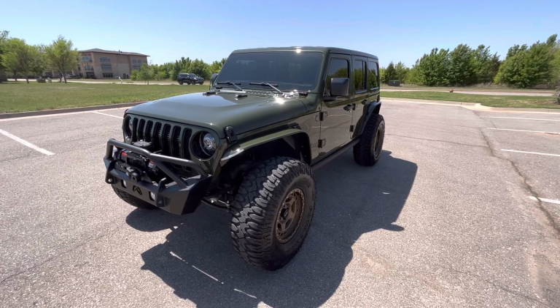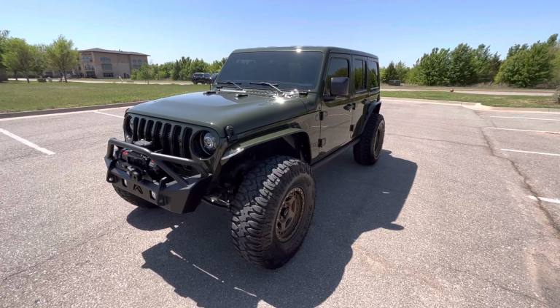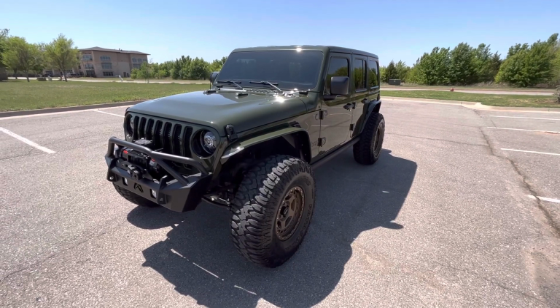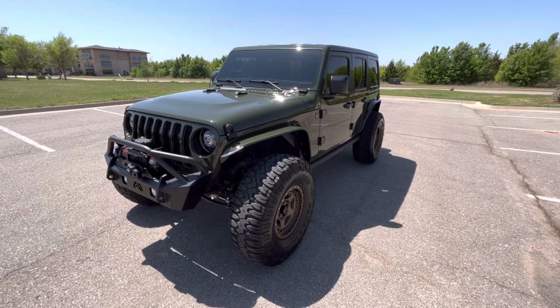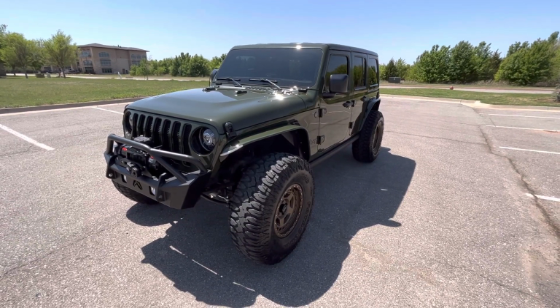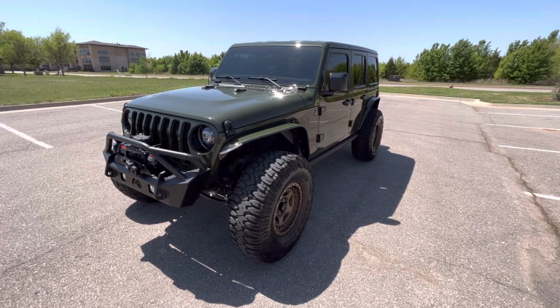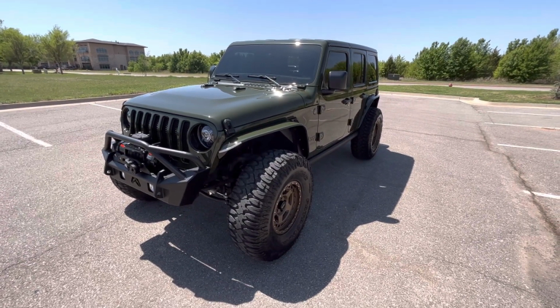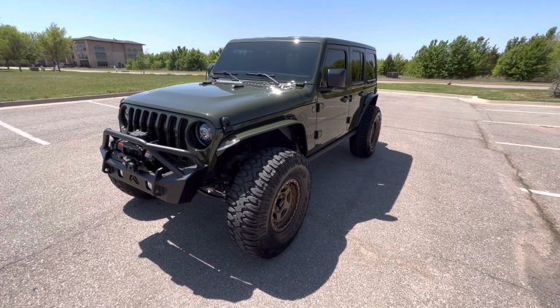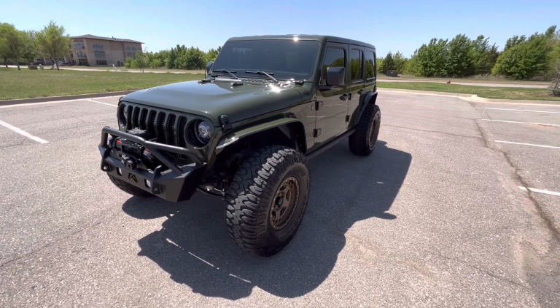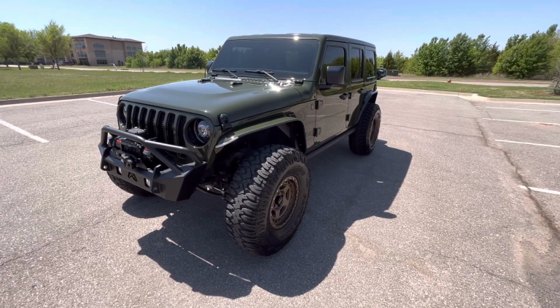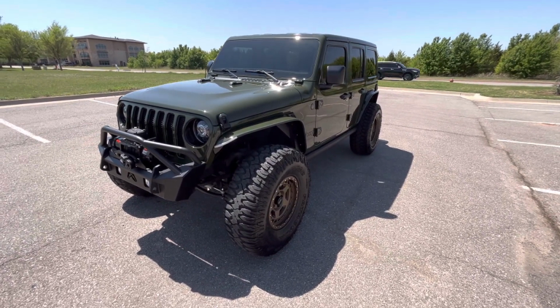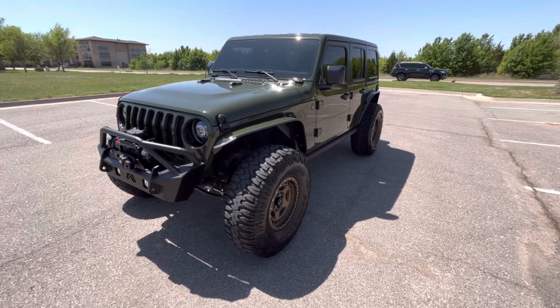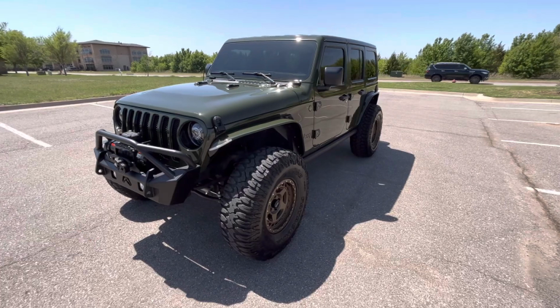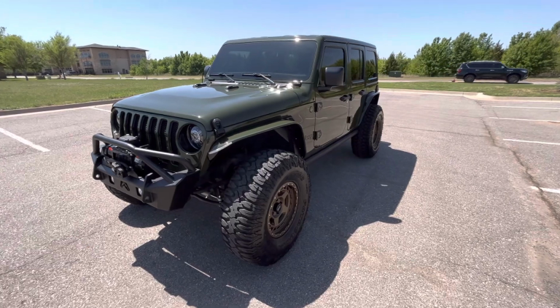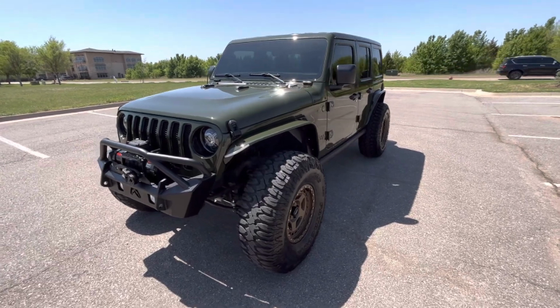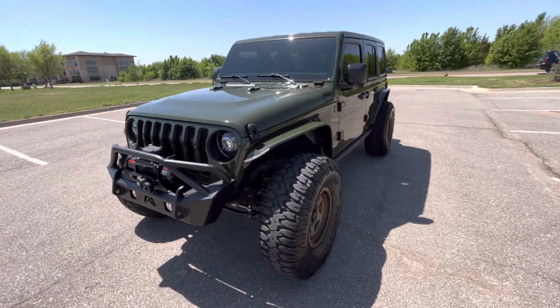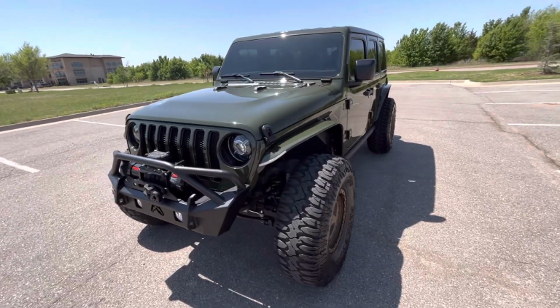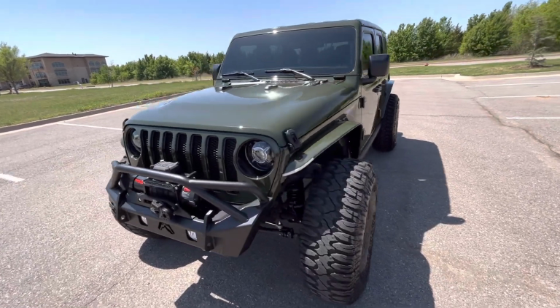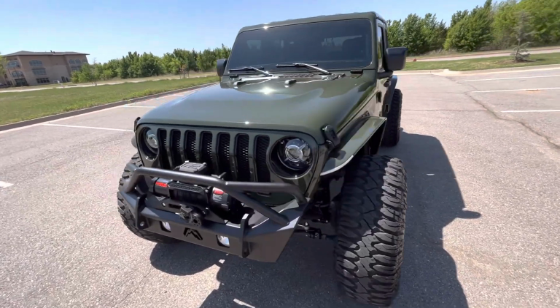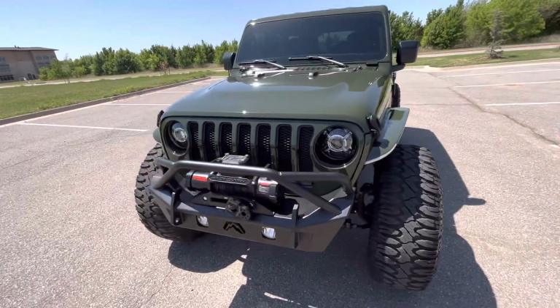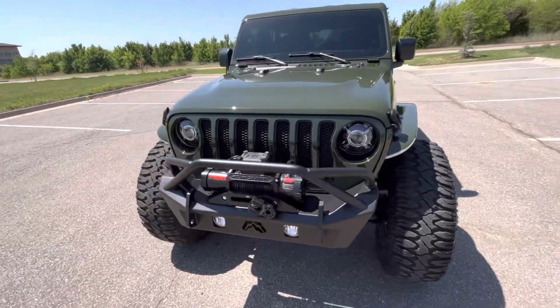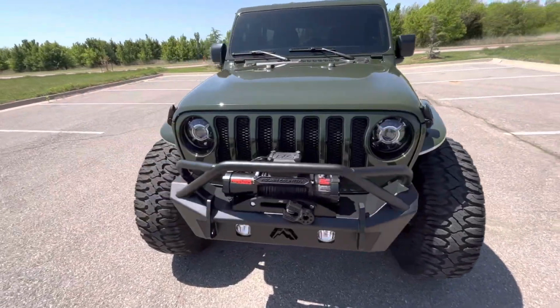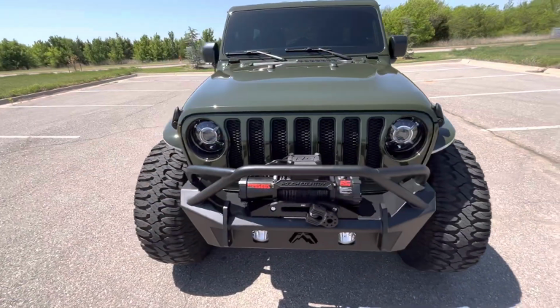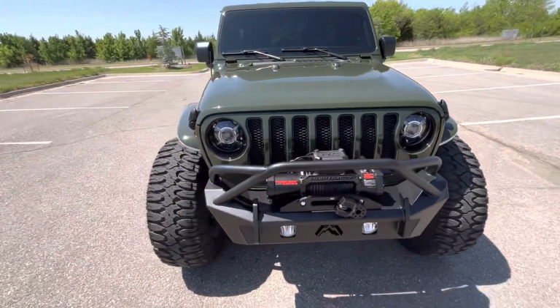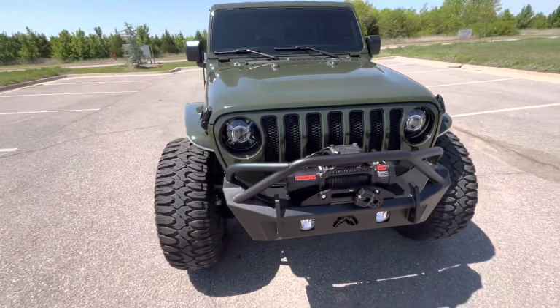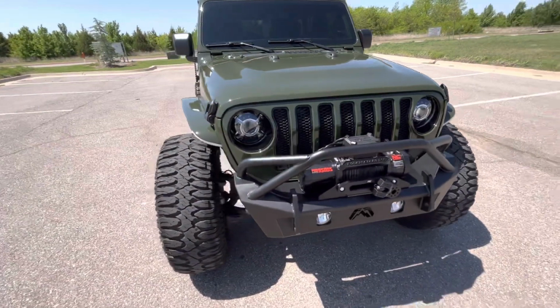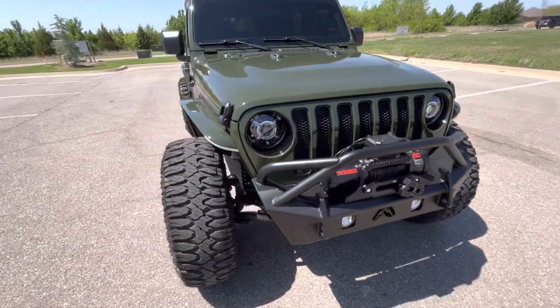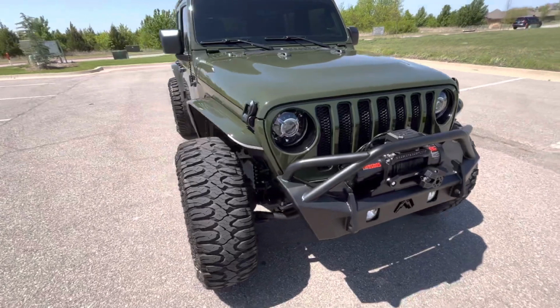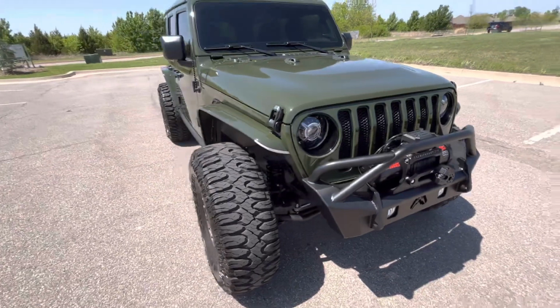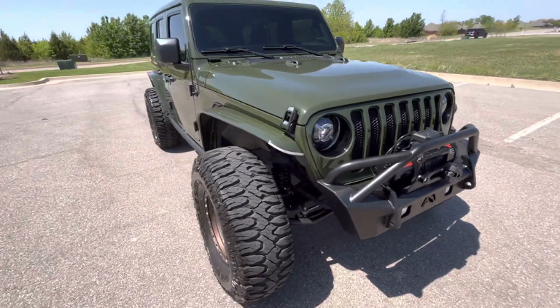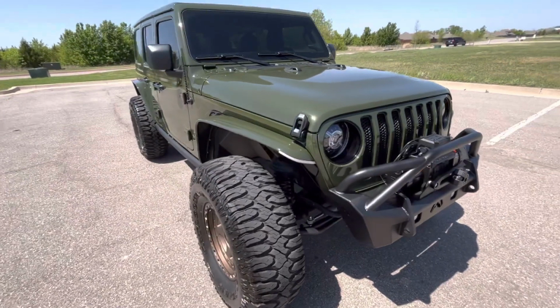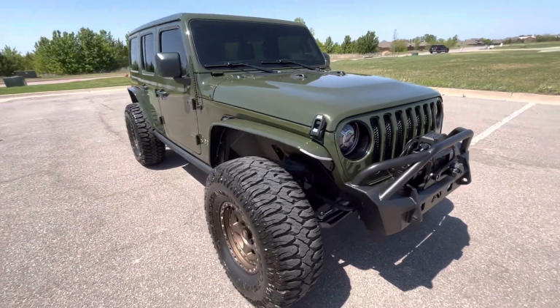Hello everyone, this is our 2022 Jeep Wrangler Unlimited Sahara with 12,494 miles. Excellent condition, lots of aftermarket upgrades as you can plainly see.